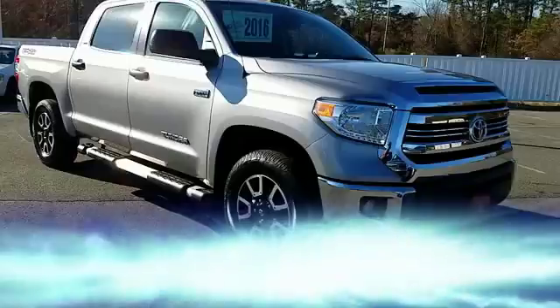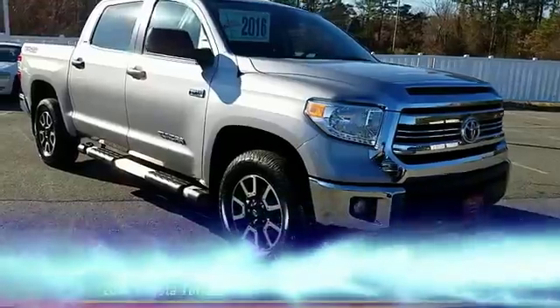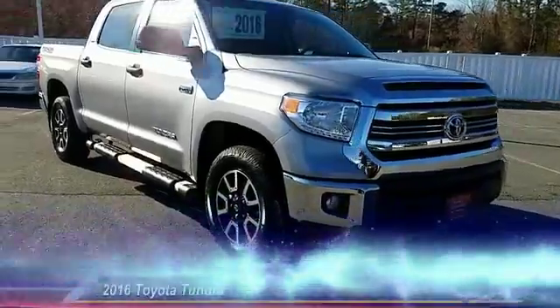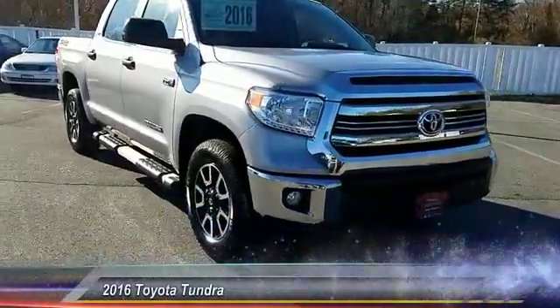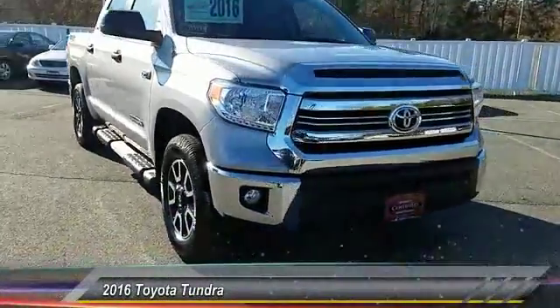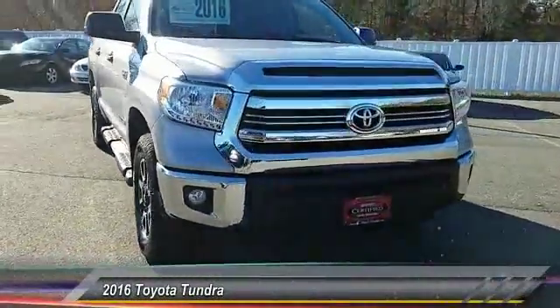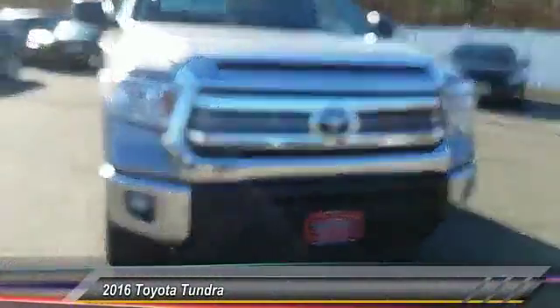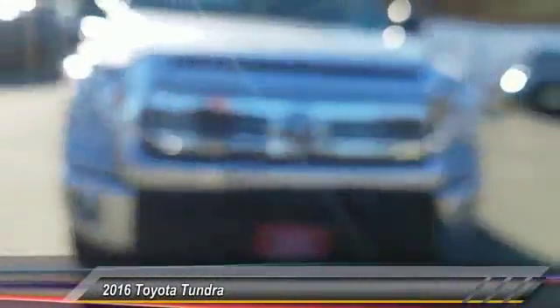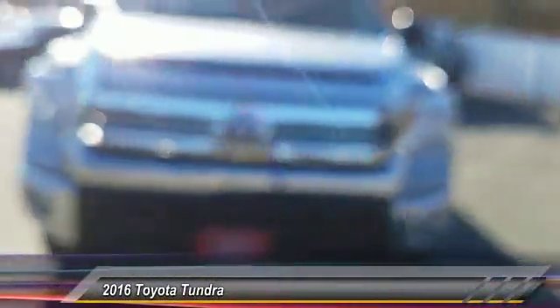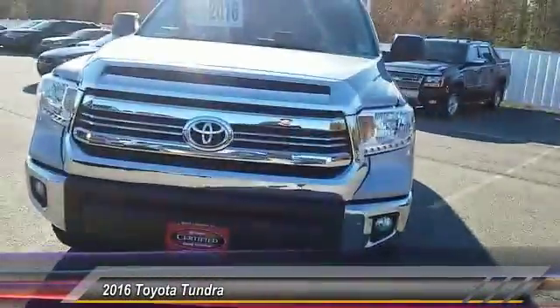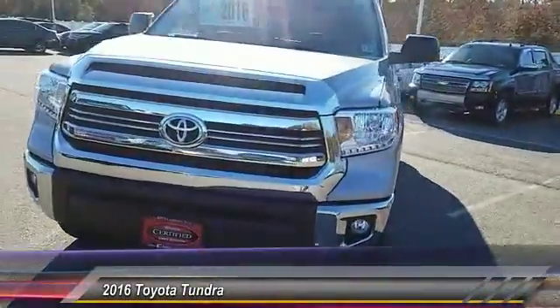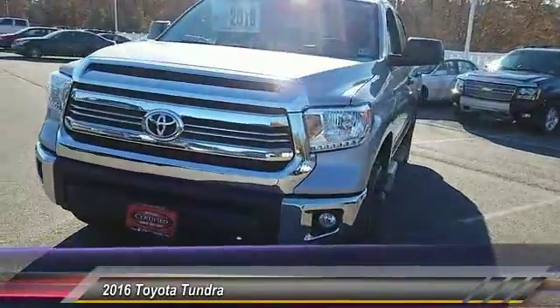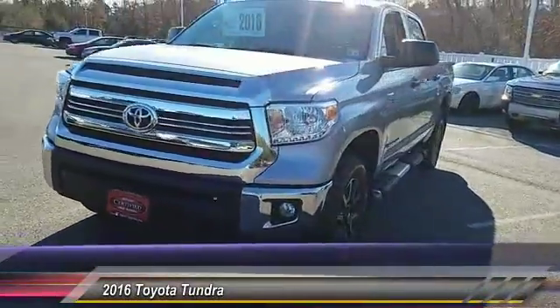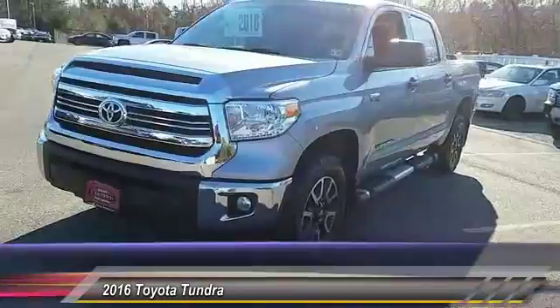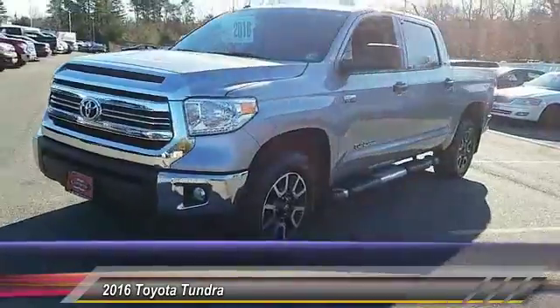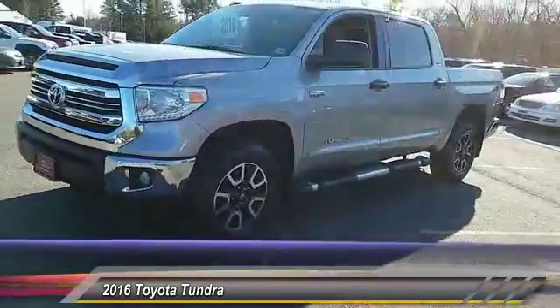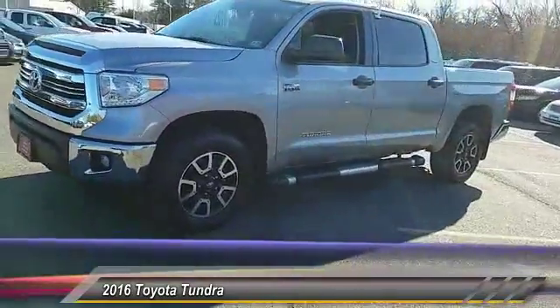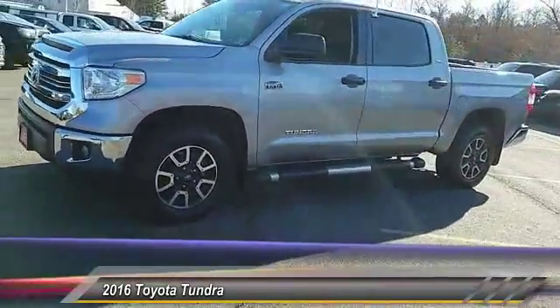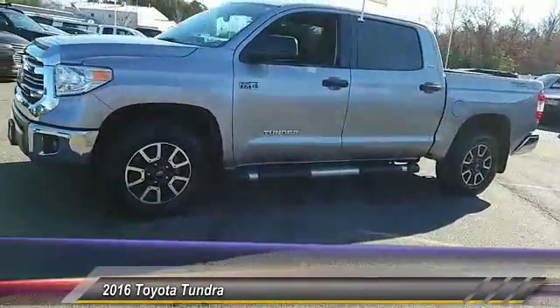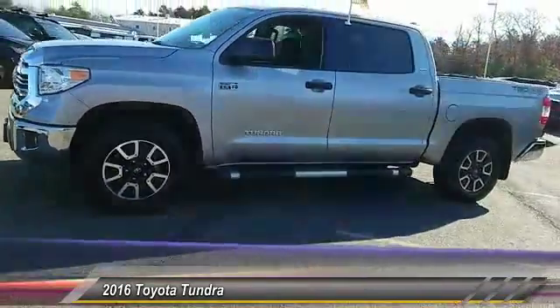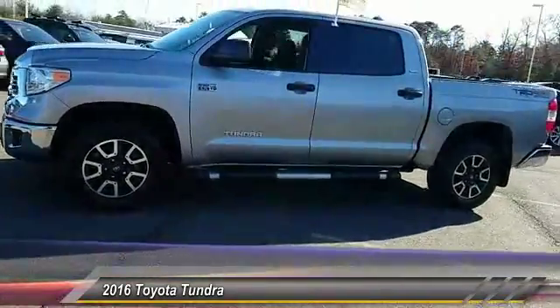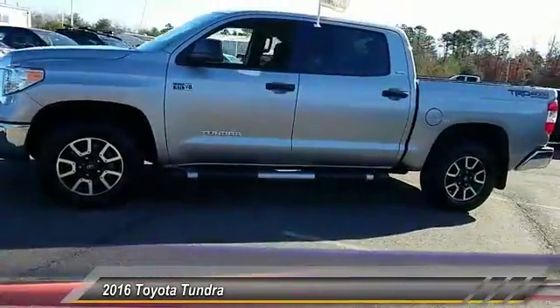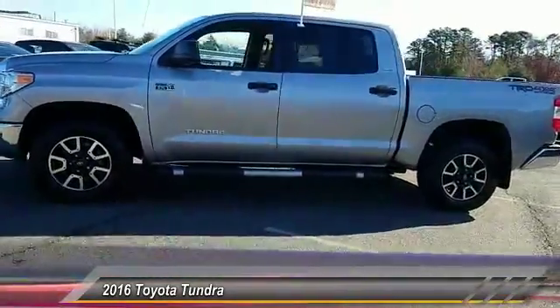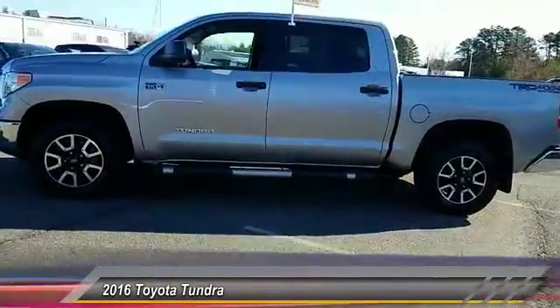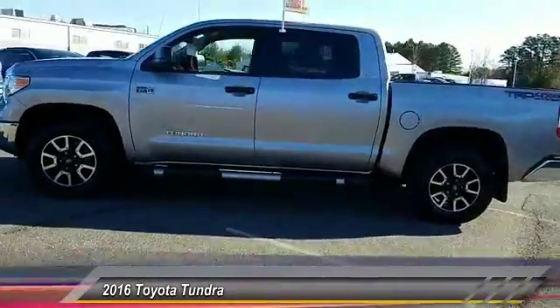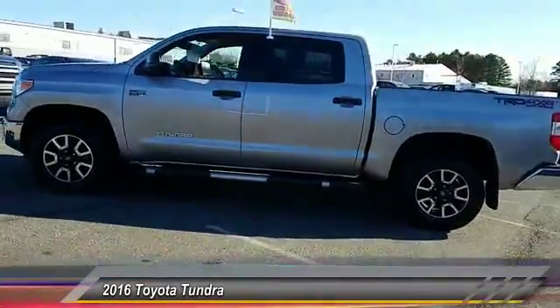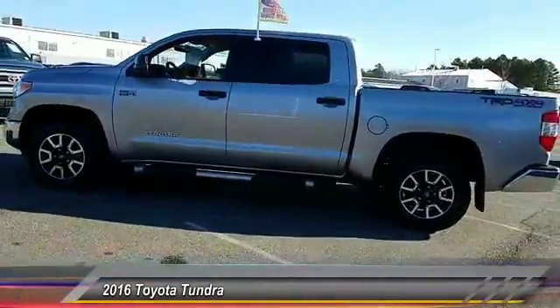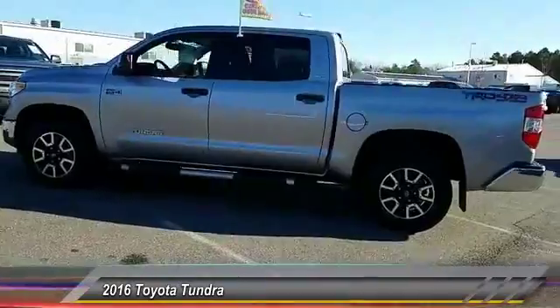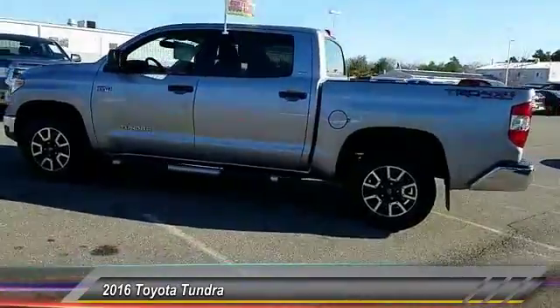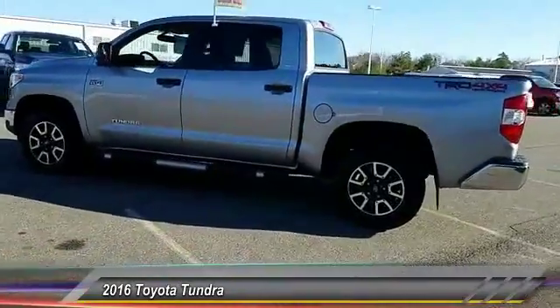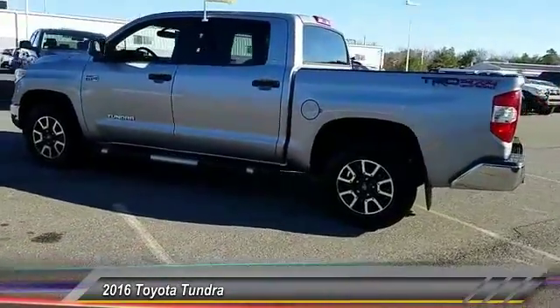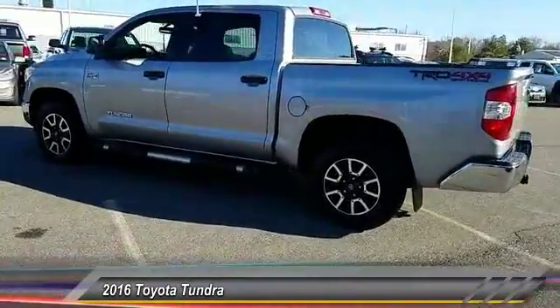The 2016 Tundra has a number of unique features useful for those using it as a work truck, including extra large door handles, a deck rail system, and an integrated tow hitch.